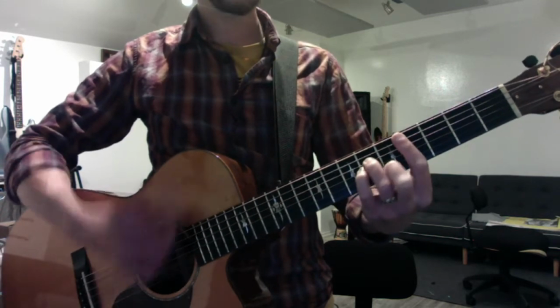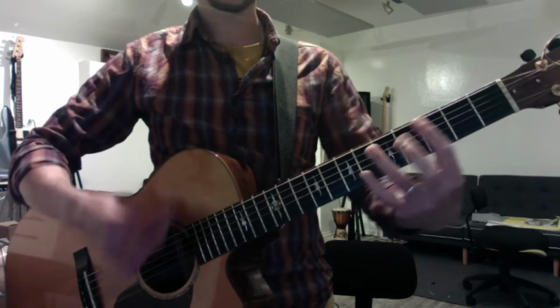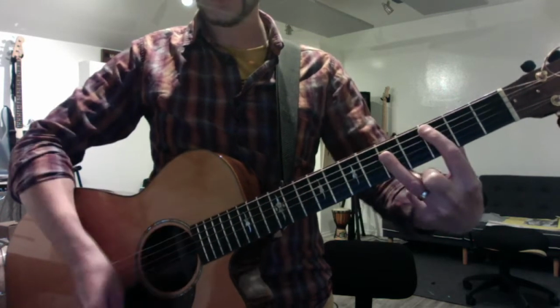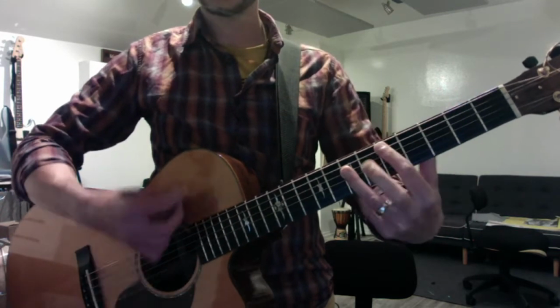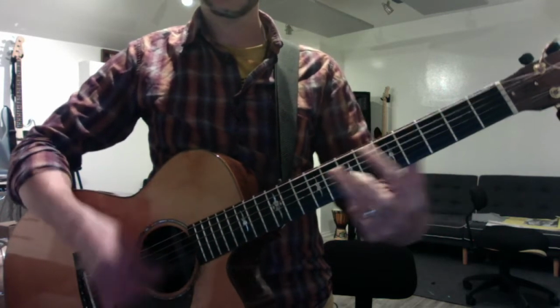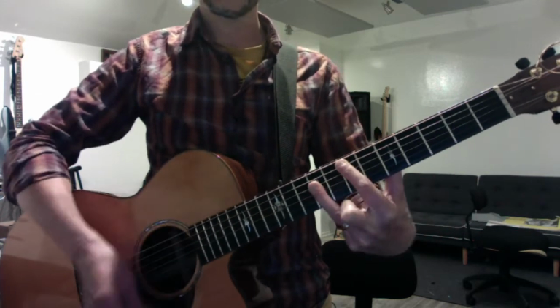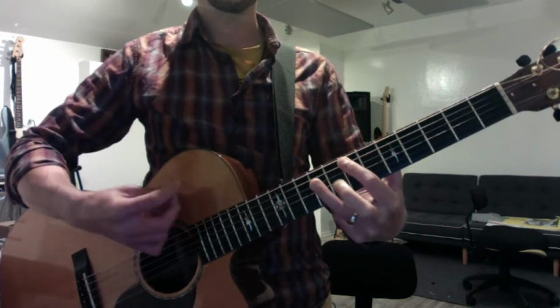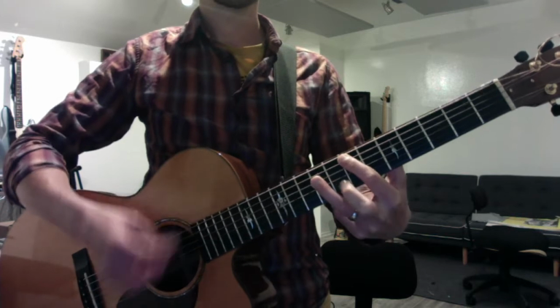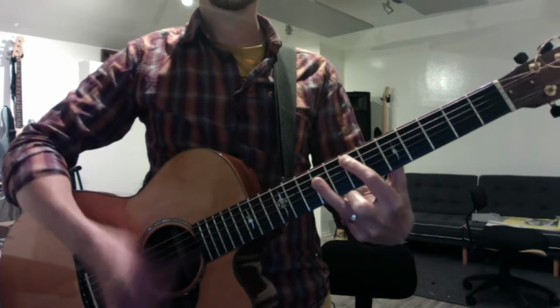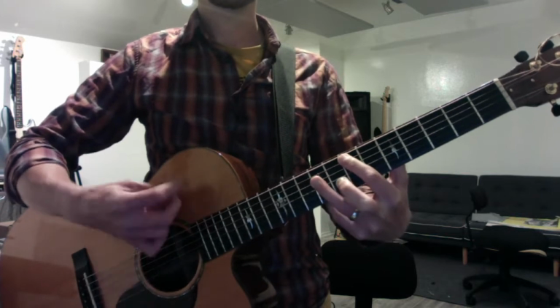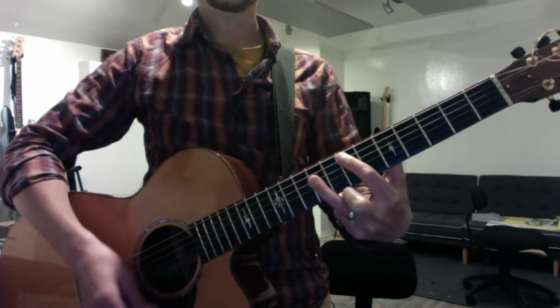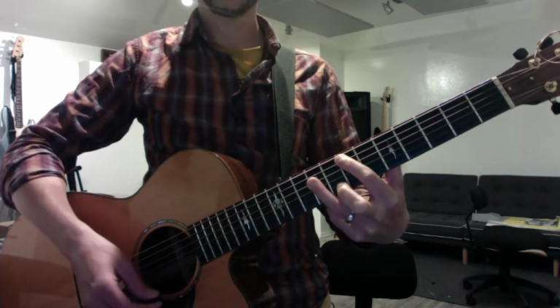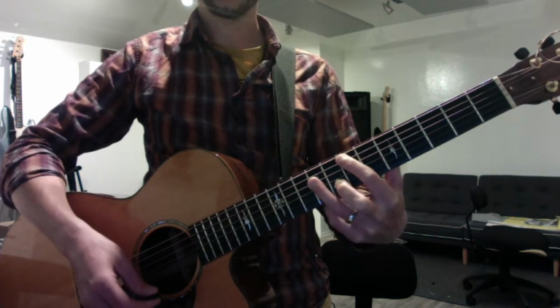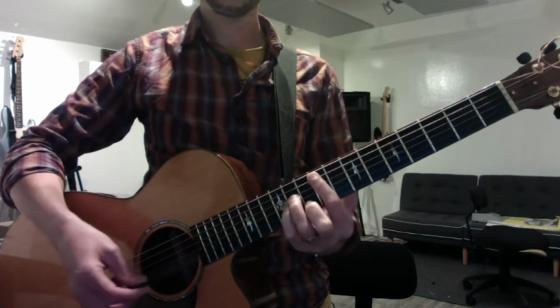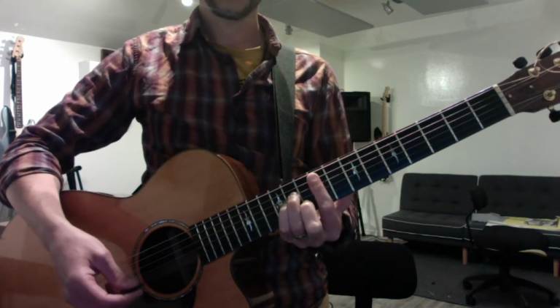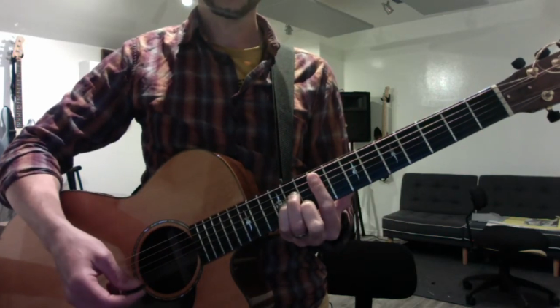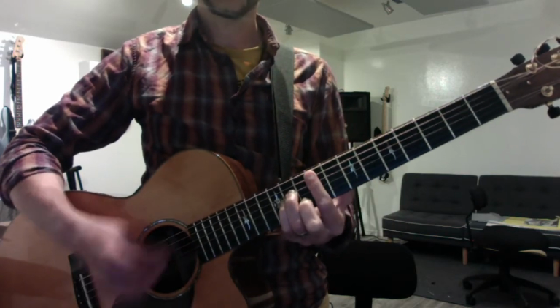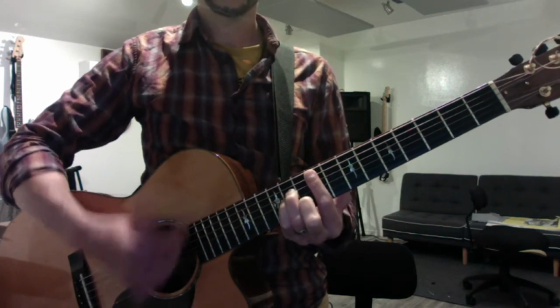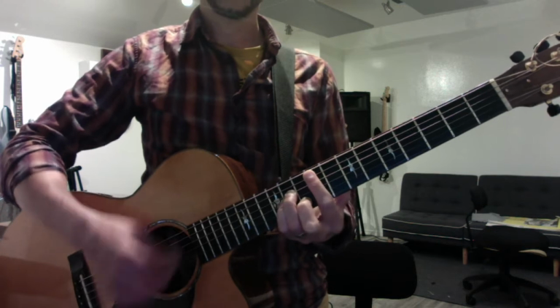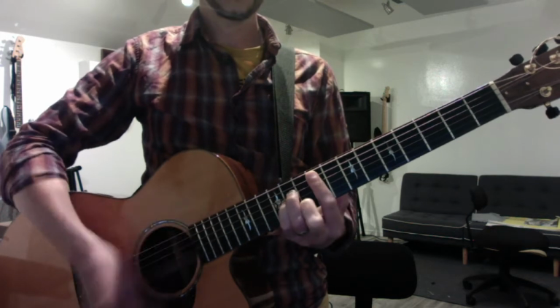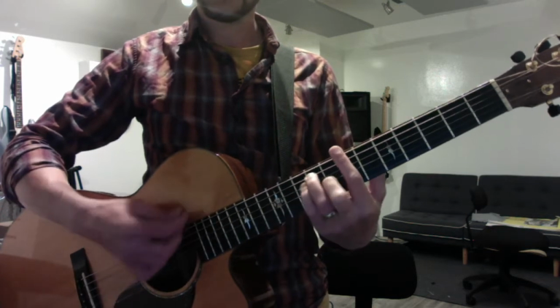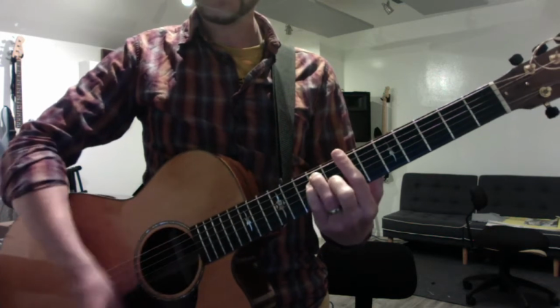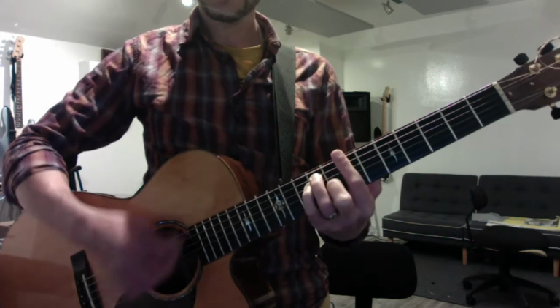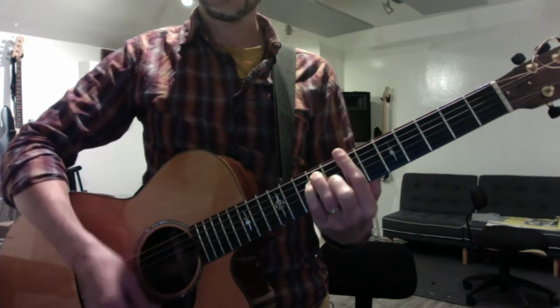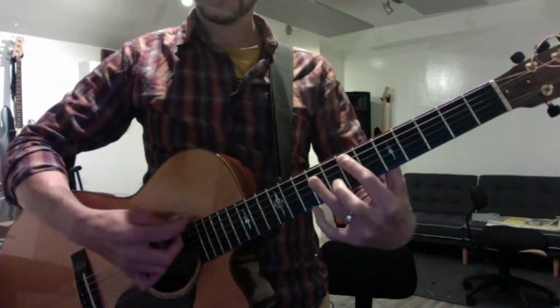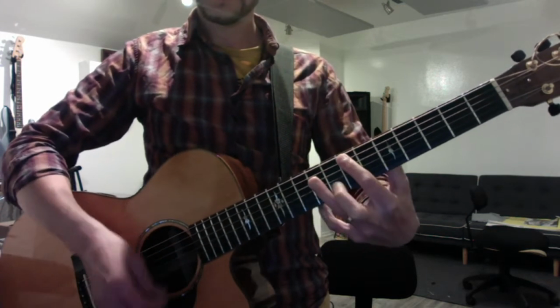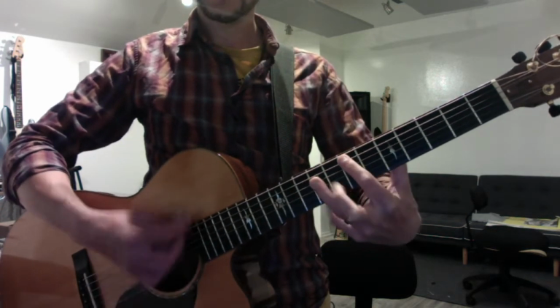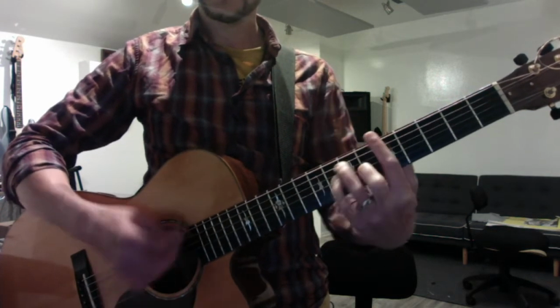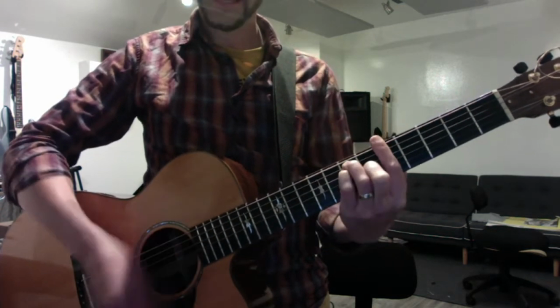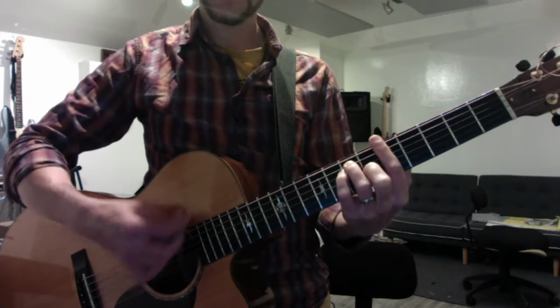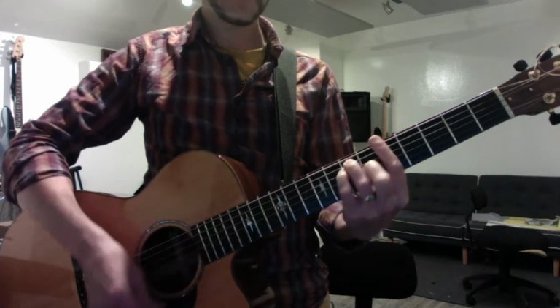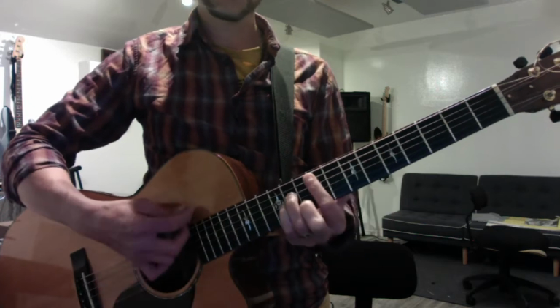The second half plays the same progression twice. You just go up a whole step — F sharp minor from your A scale. F sharp minor, to B, to E, to A. So now you're mixing with two shapes.